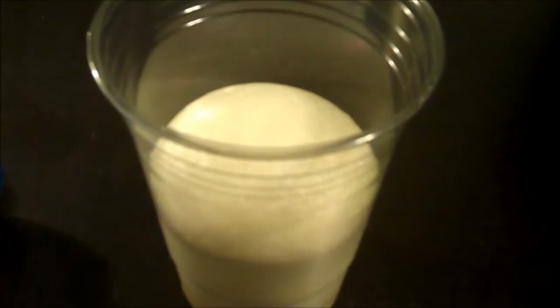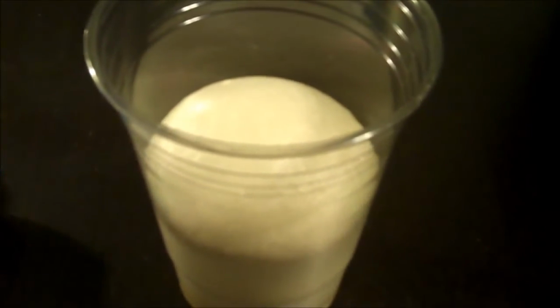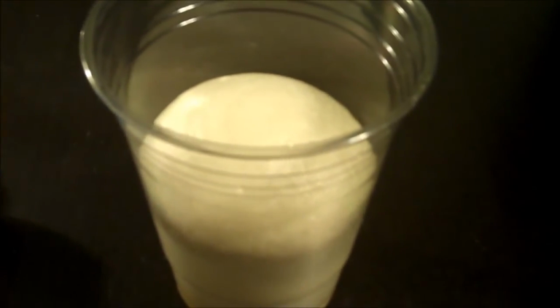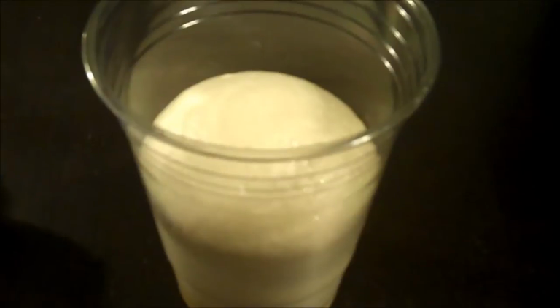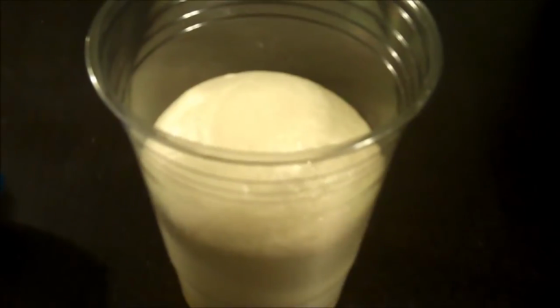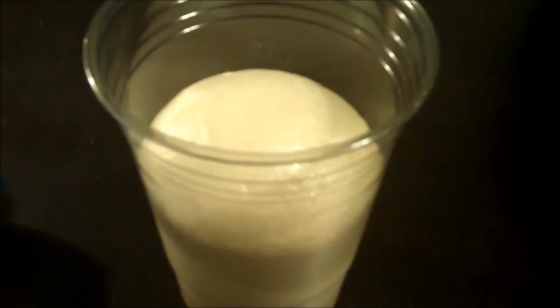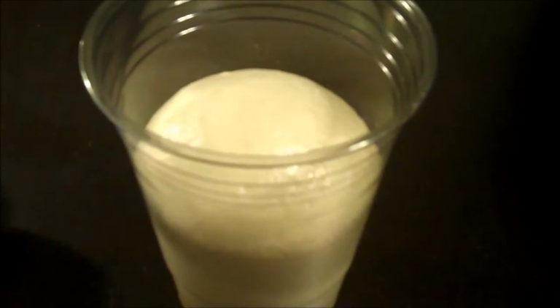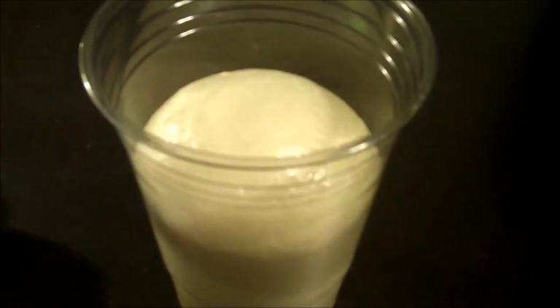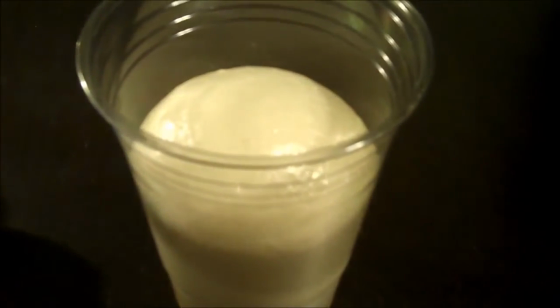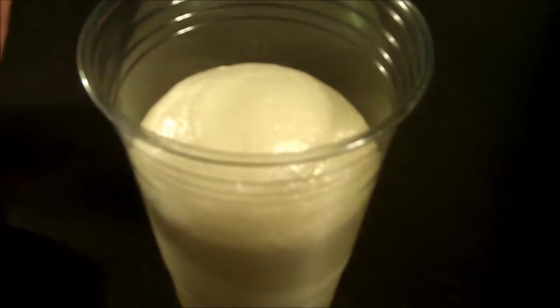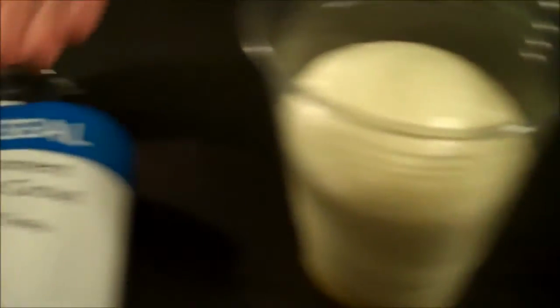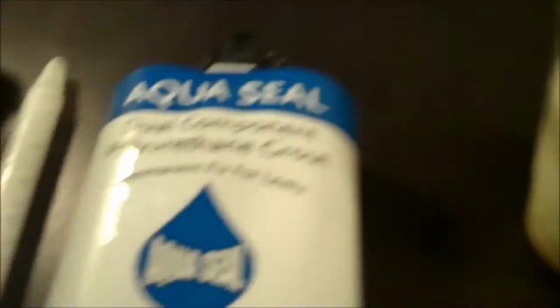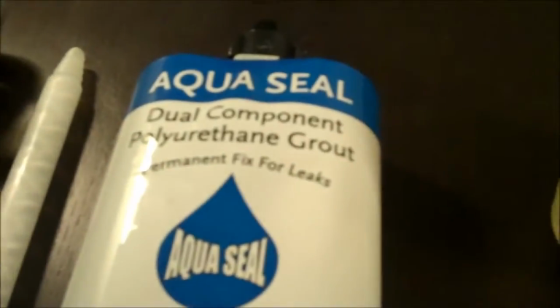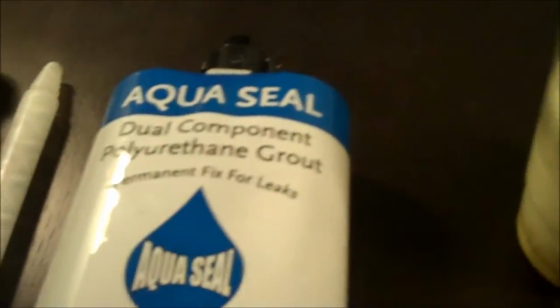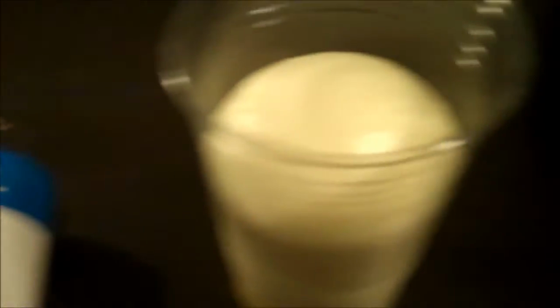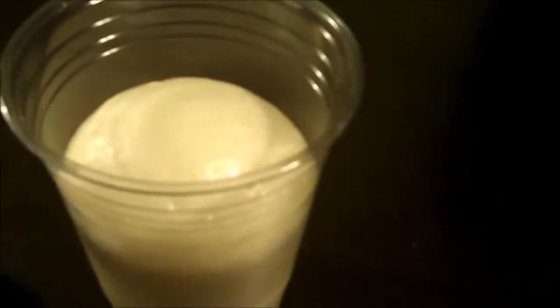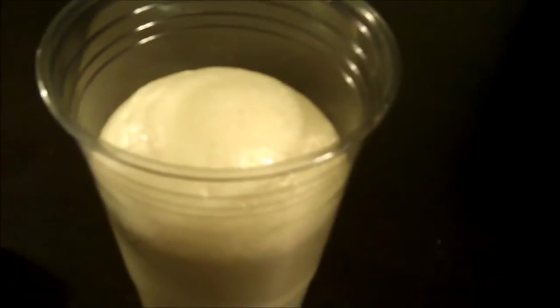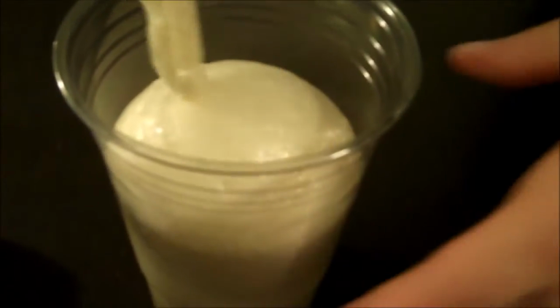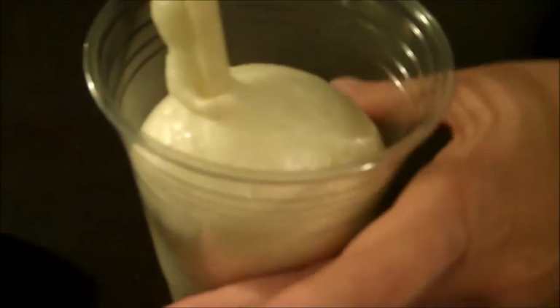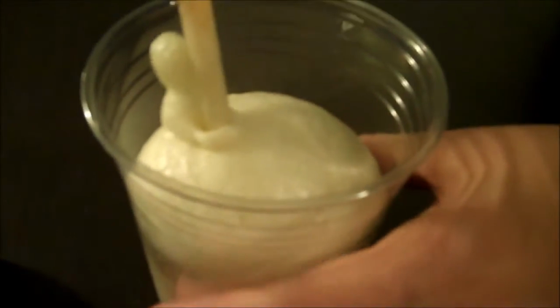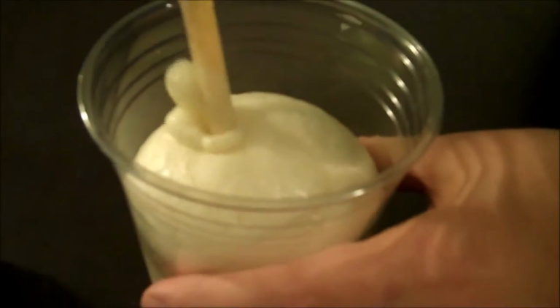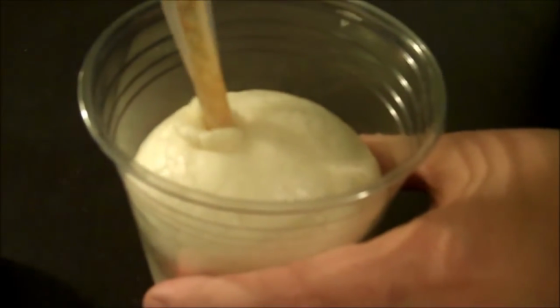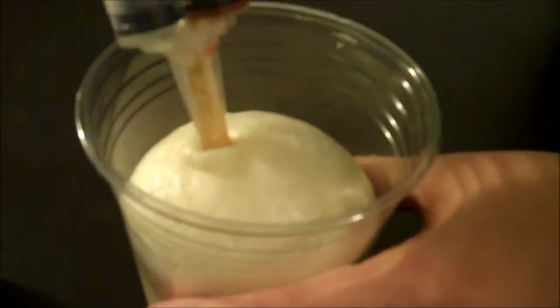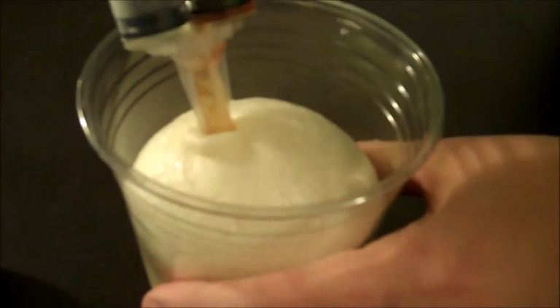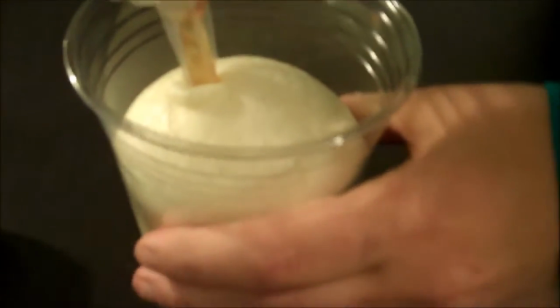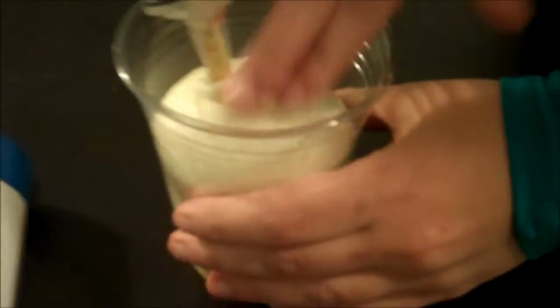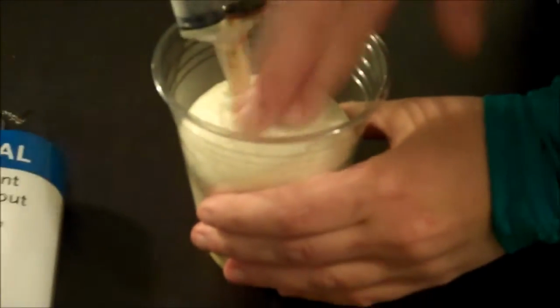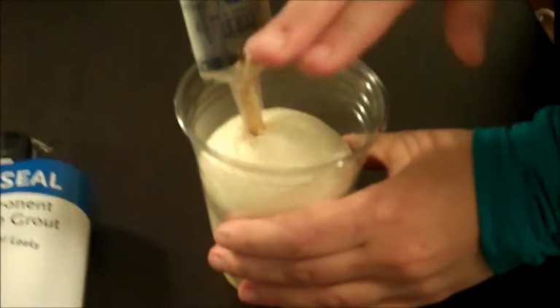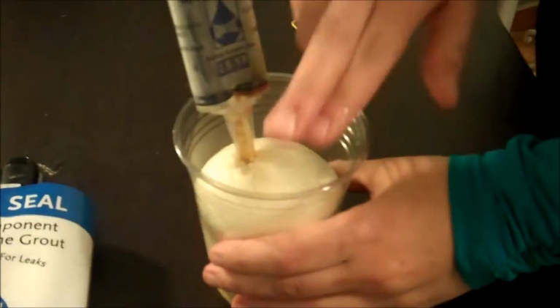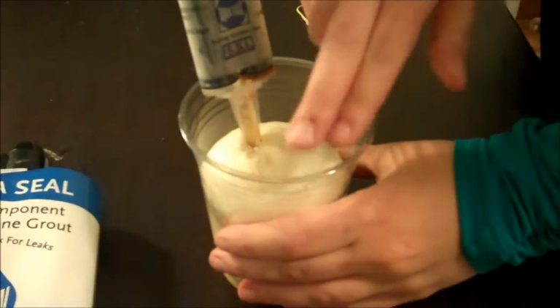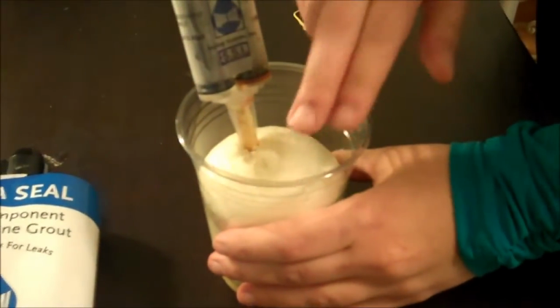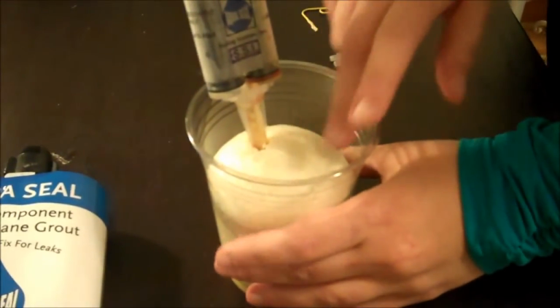One tube of AquaSeal — the 600-milliliter tube — will actually fill a five-gallon pail. You can see that it expands quite rapidly. It's actually firm to the touch right now.